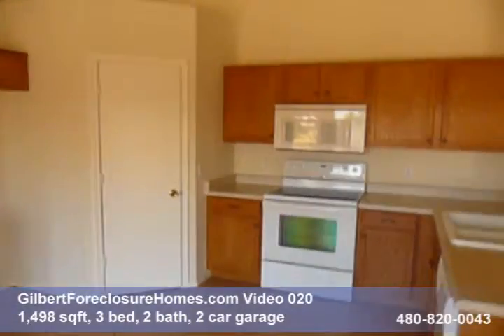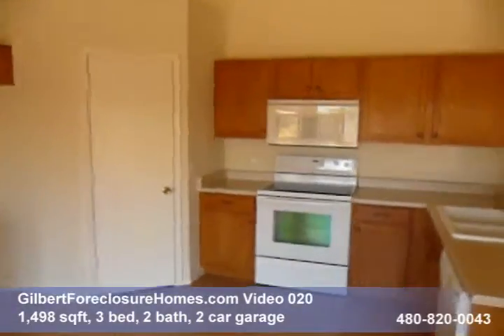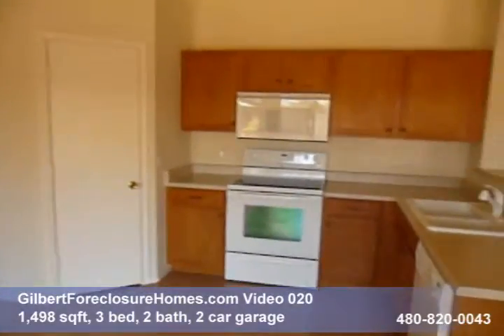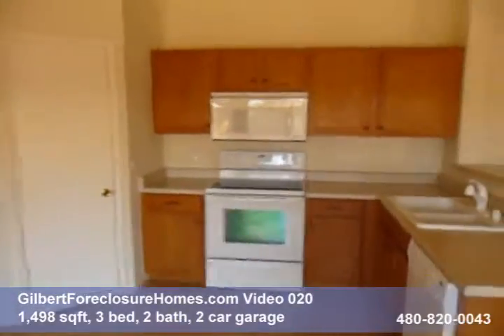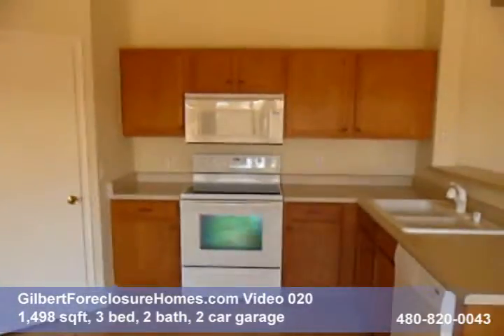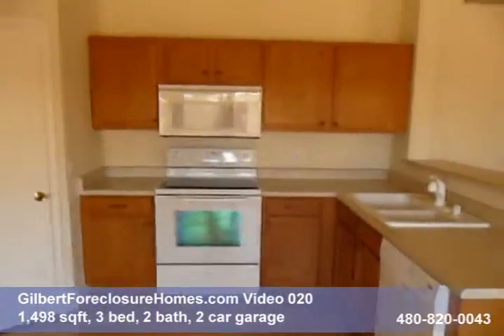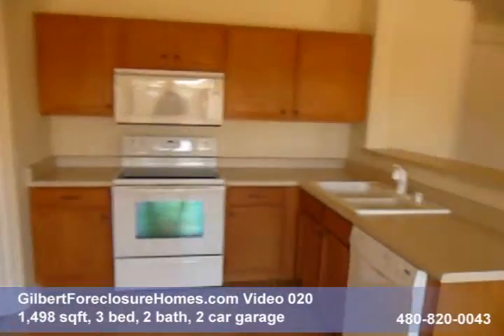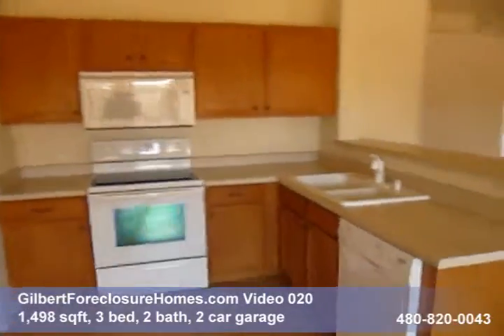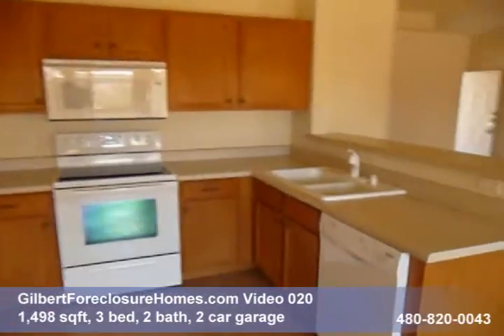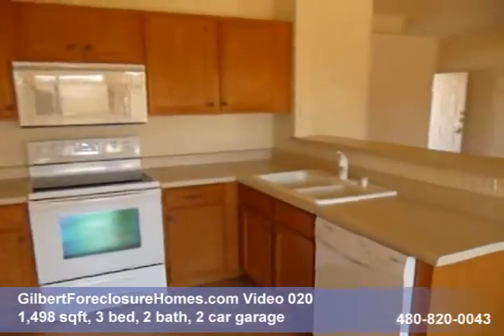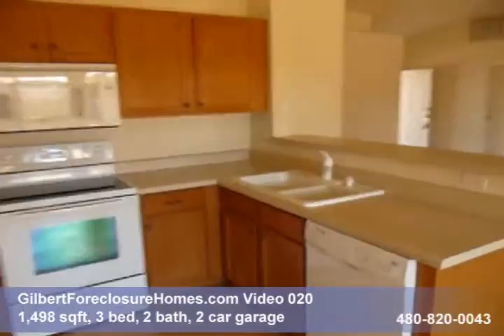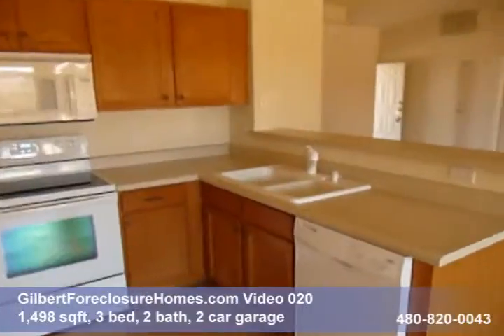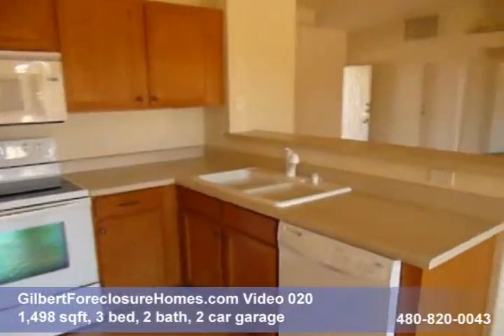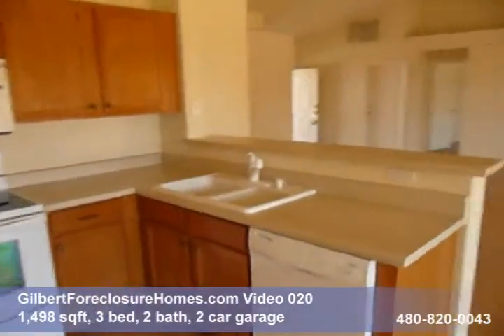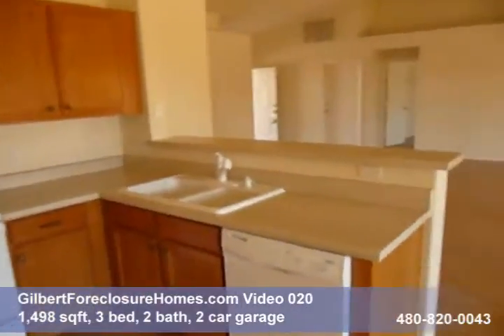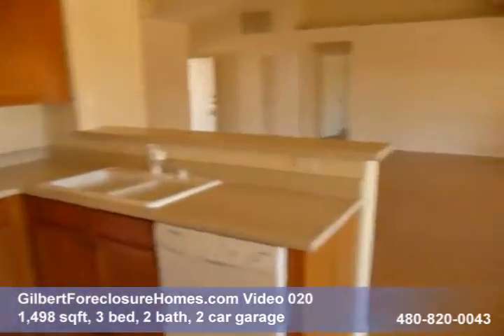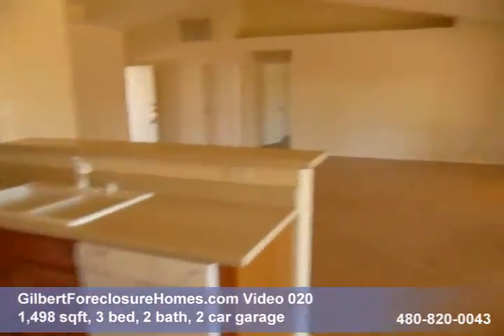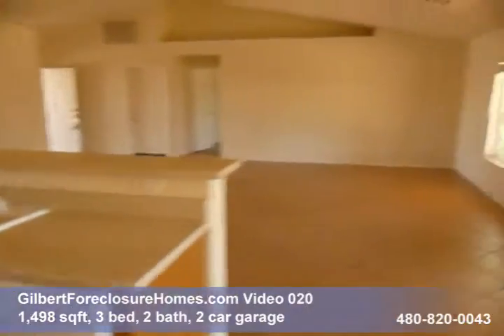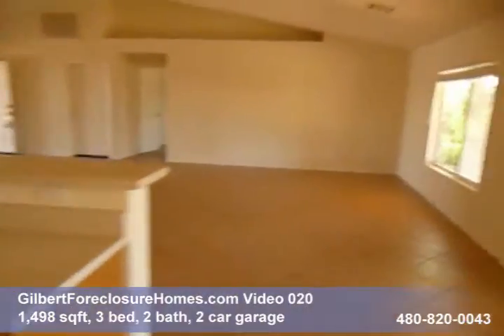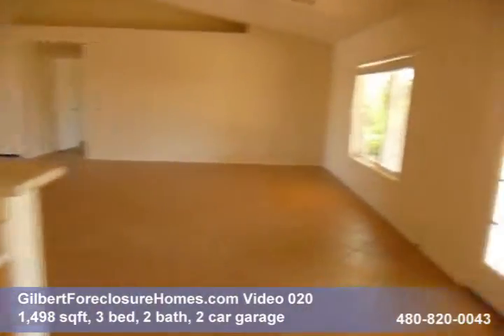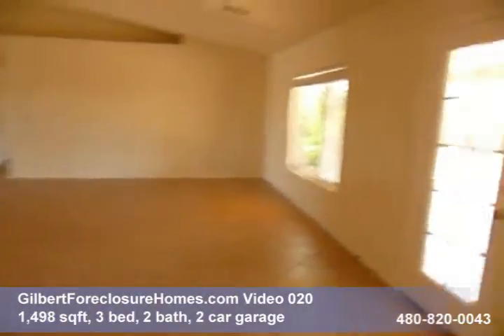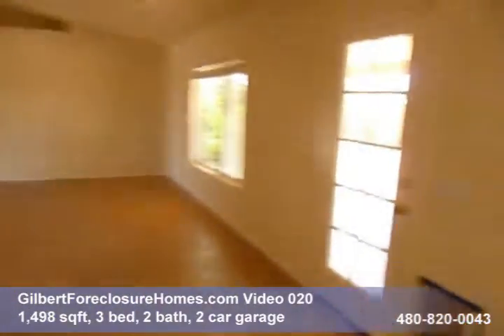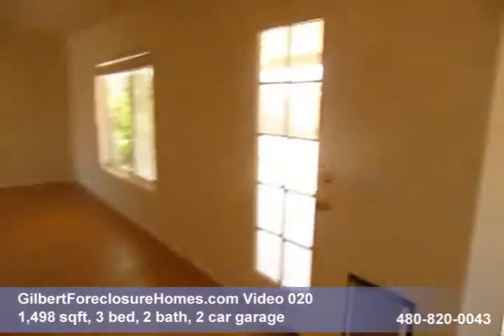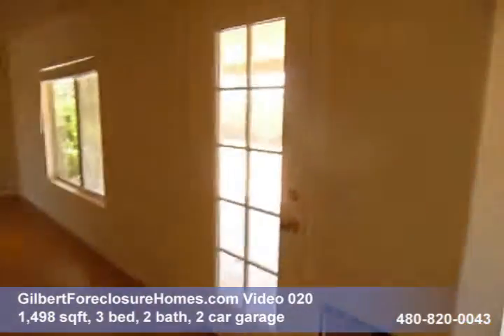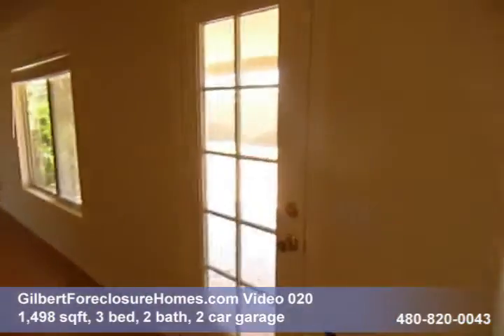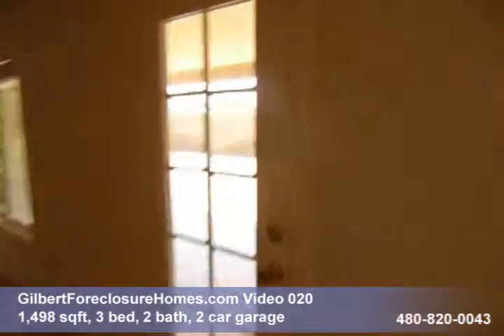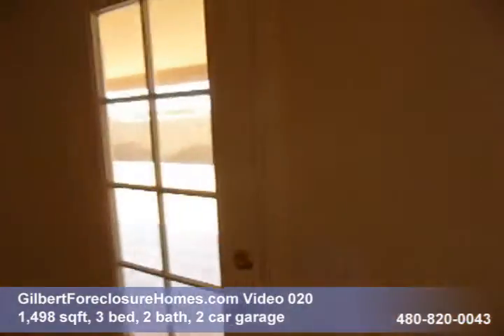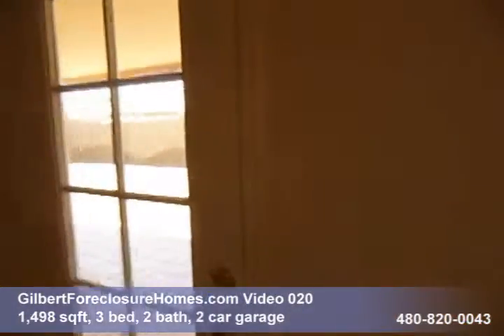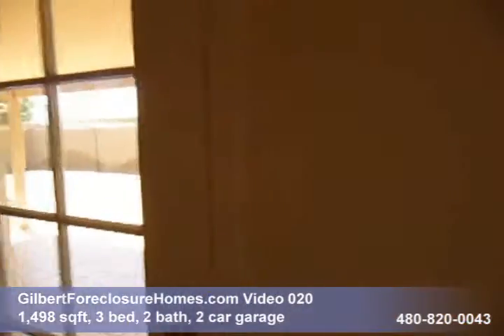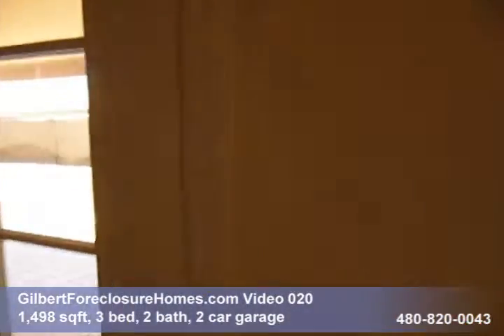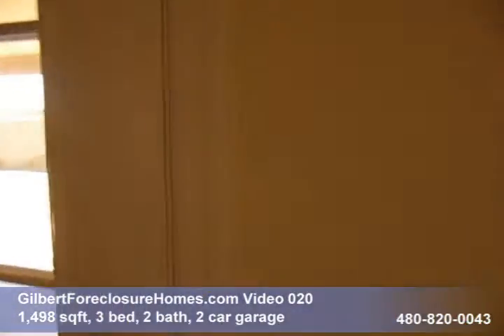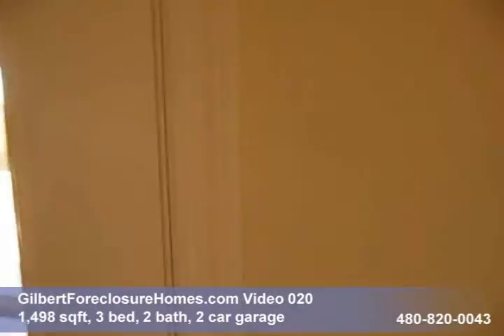Appliances look to be newer. Have a quick look in the backyard — covered patio.